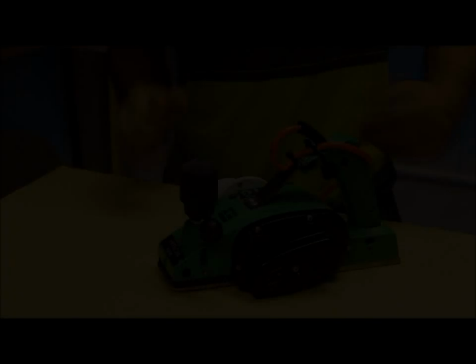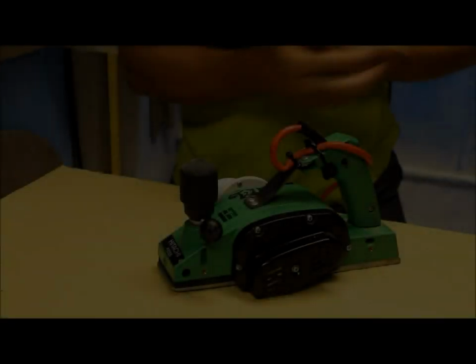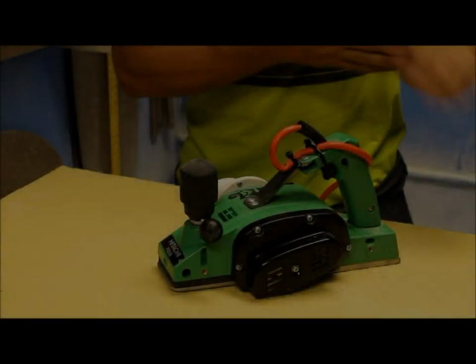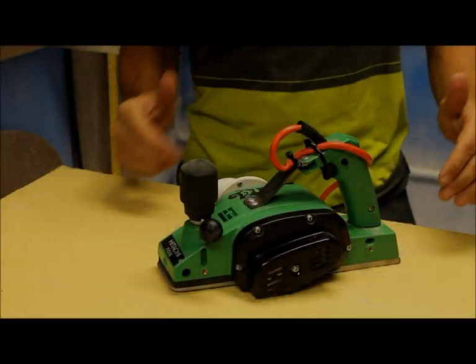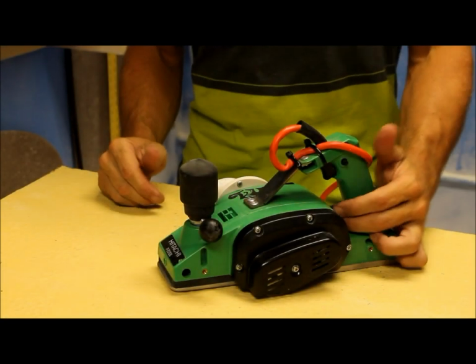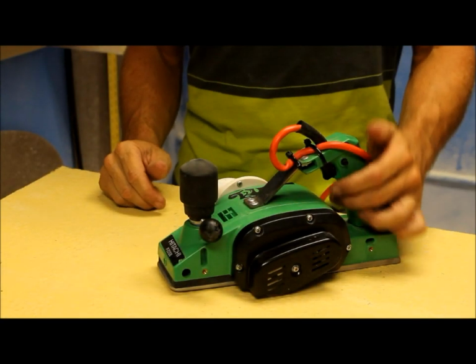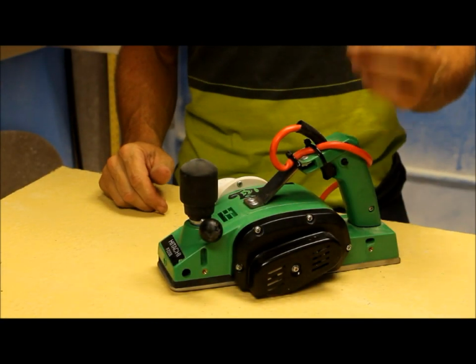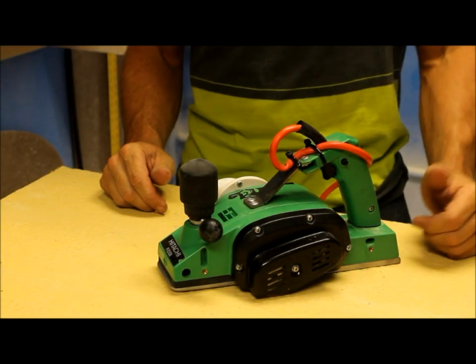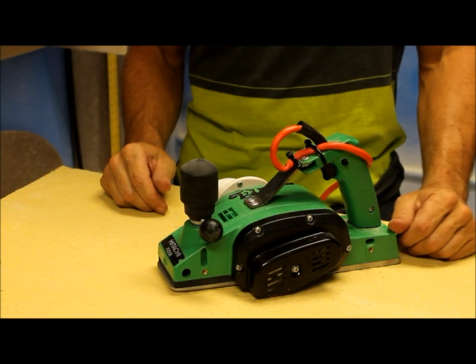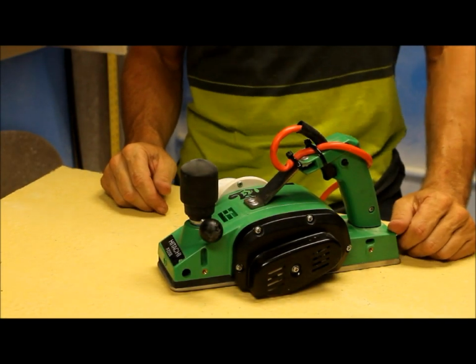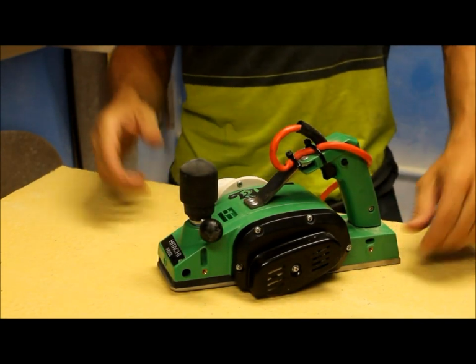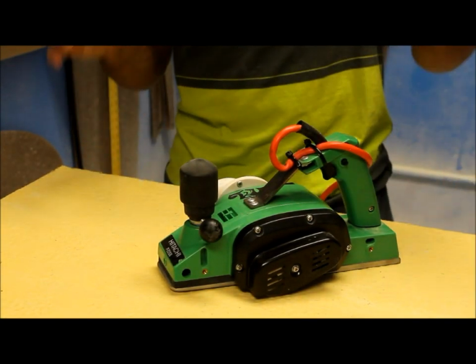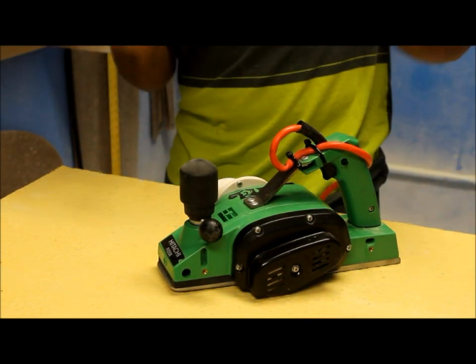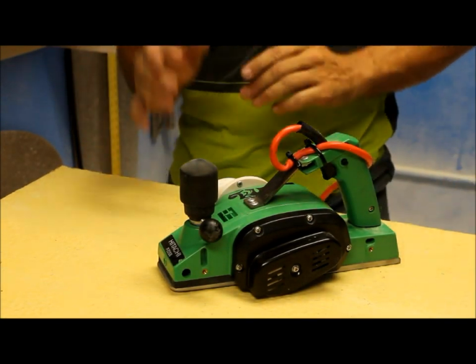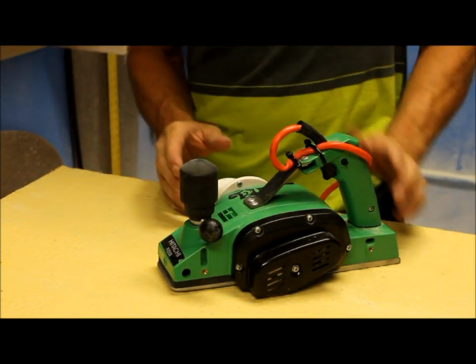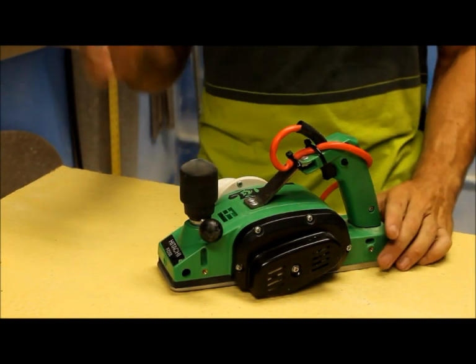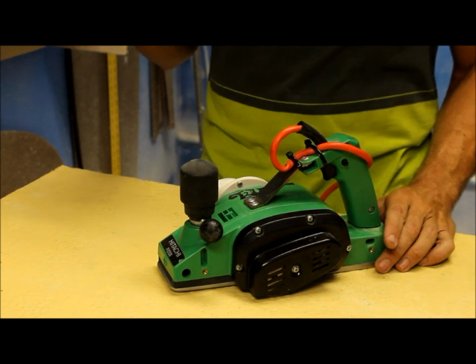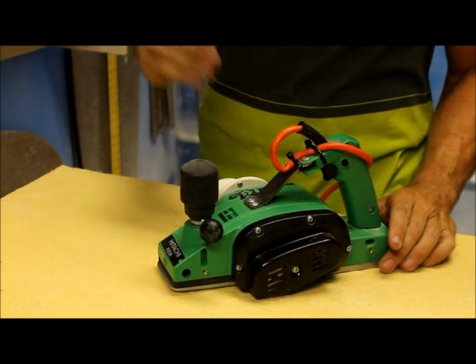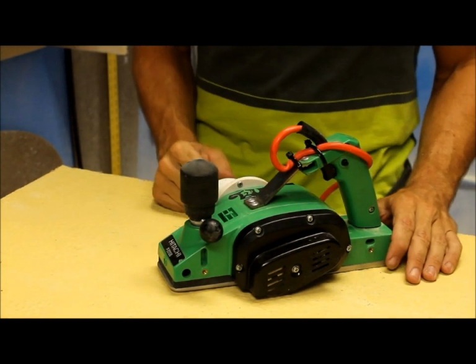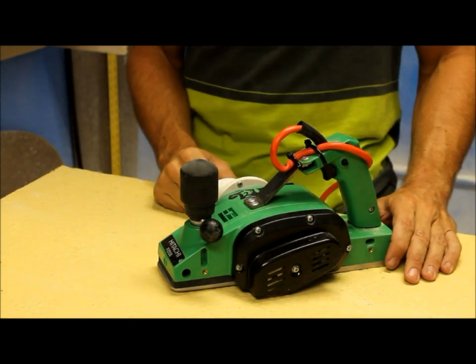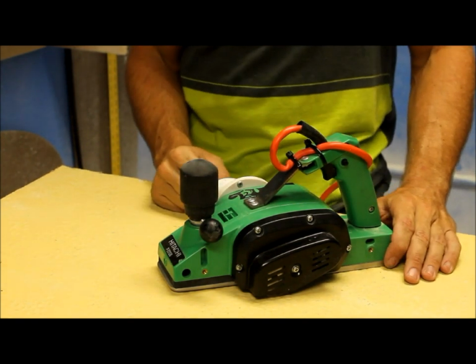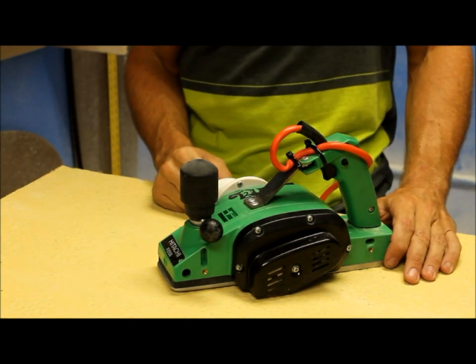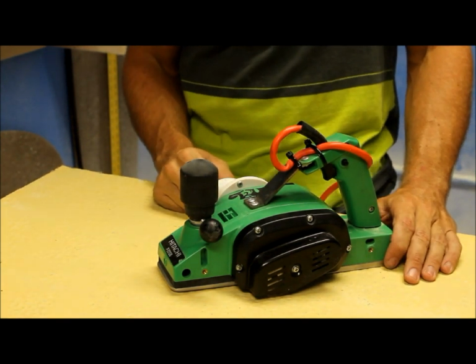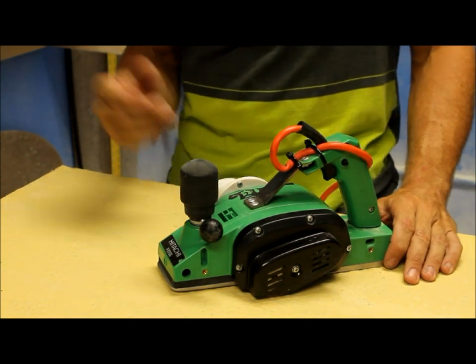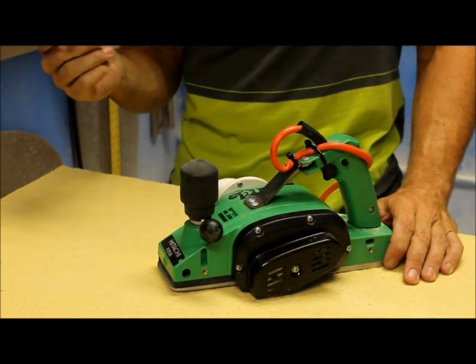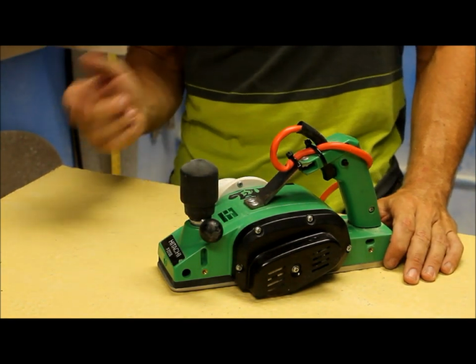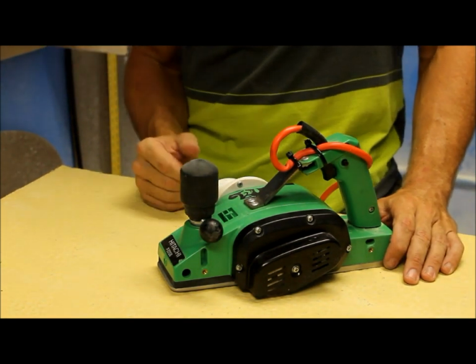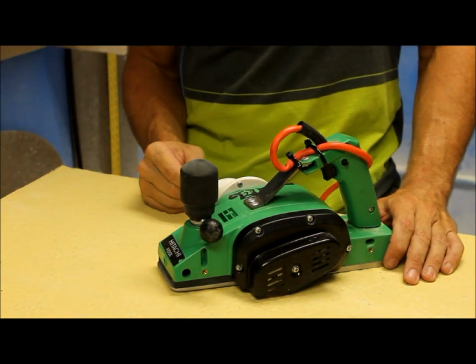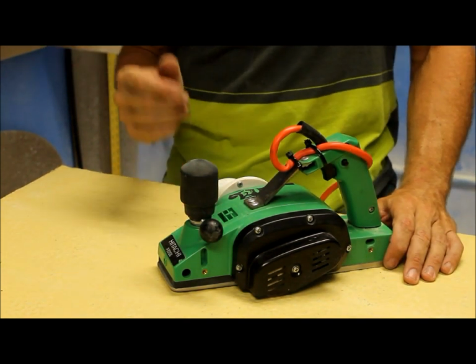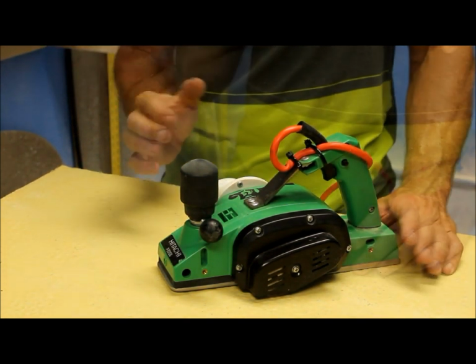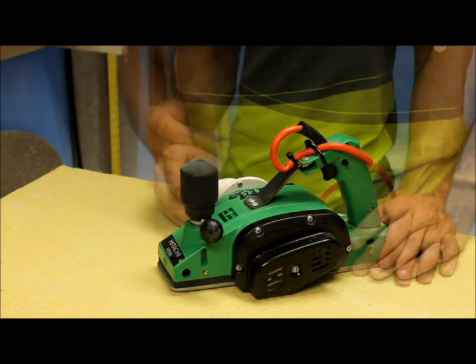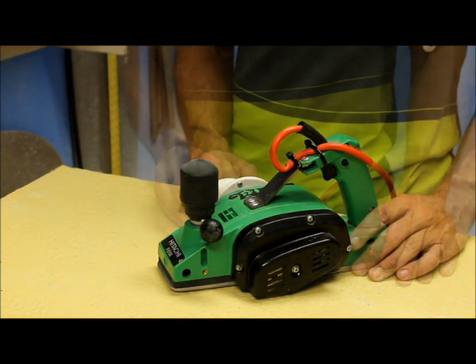Hello people, Brian with New Leaf Paddle & Surf. I'm just going to go over all the modifications that are needed for a surf blow planer.